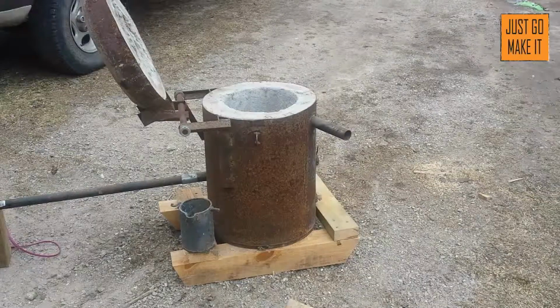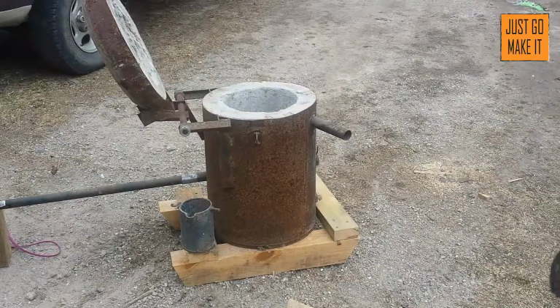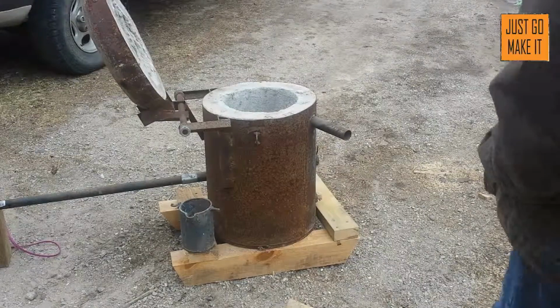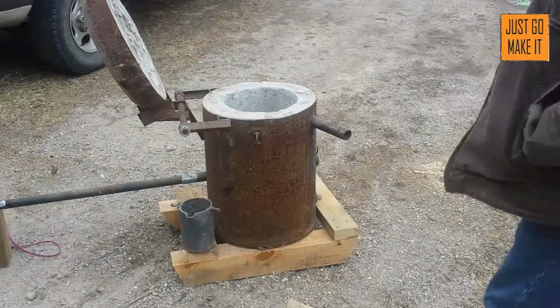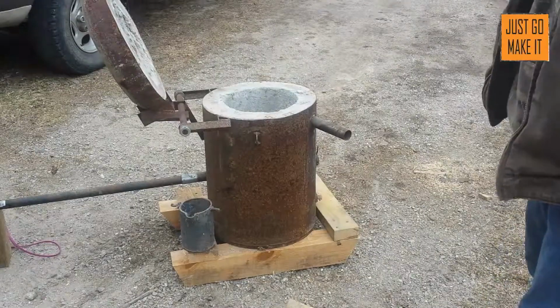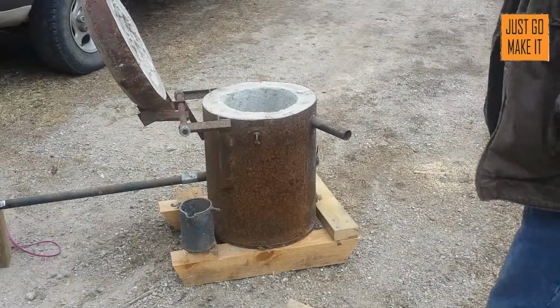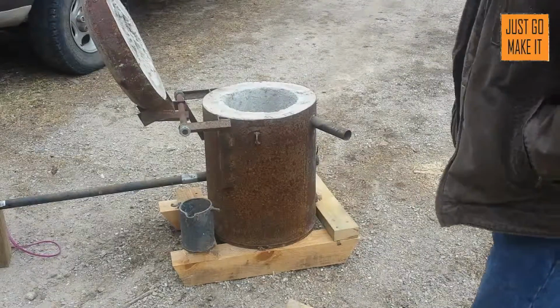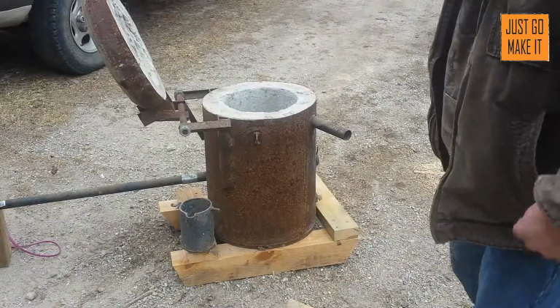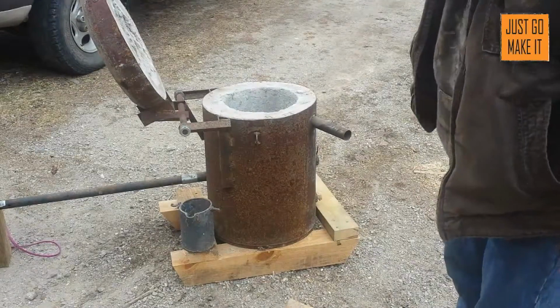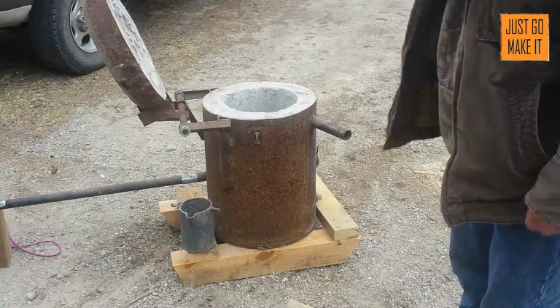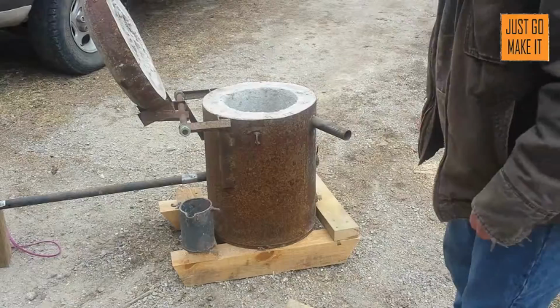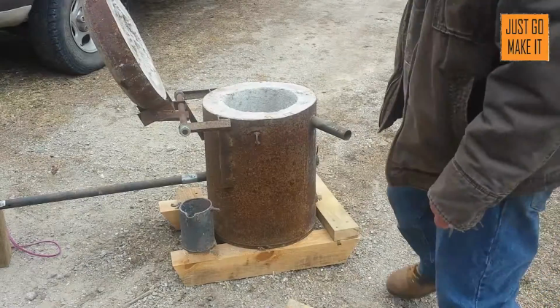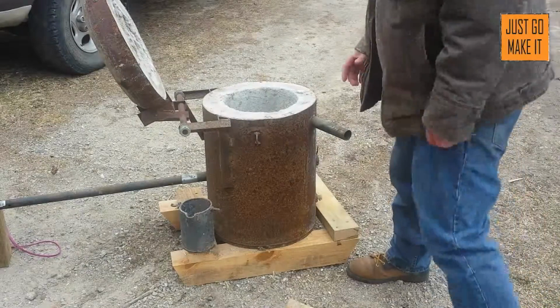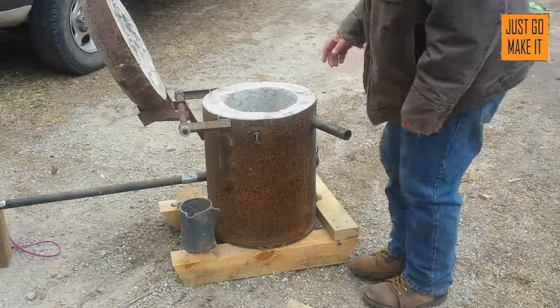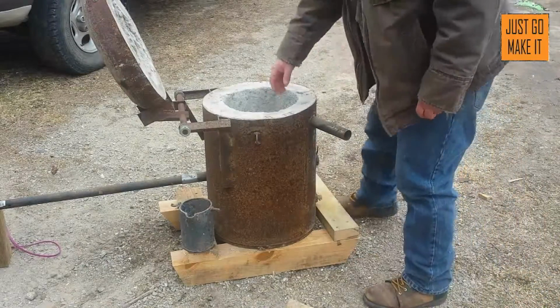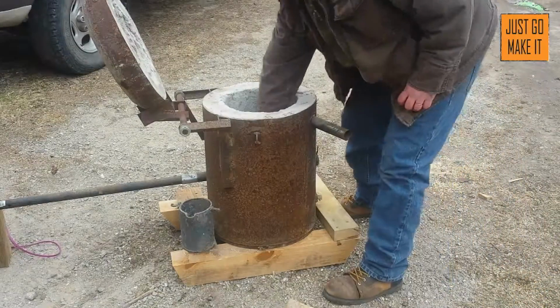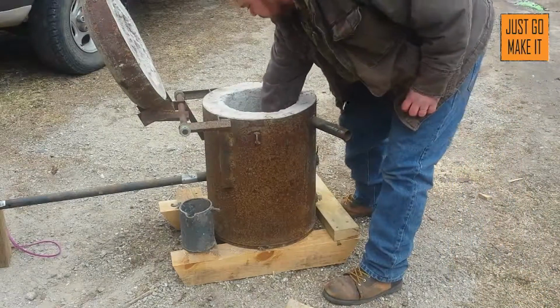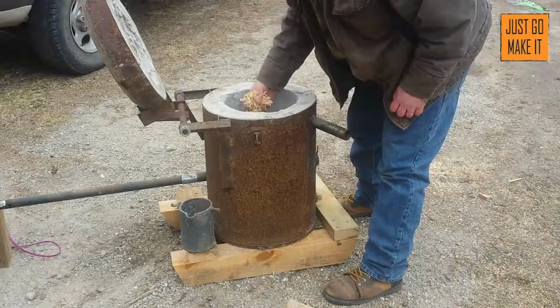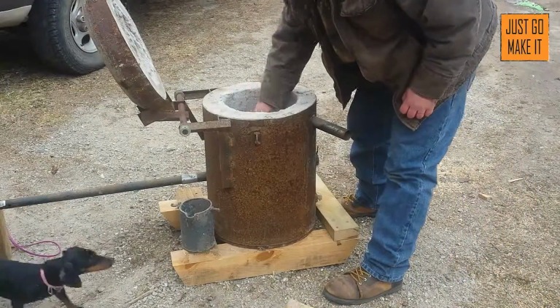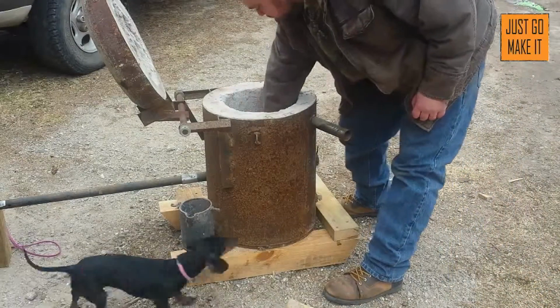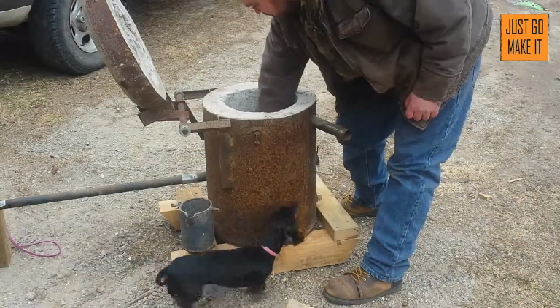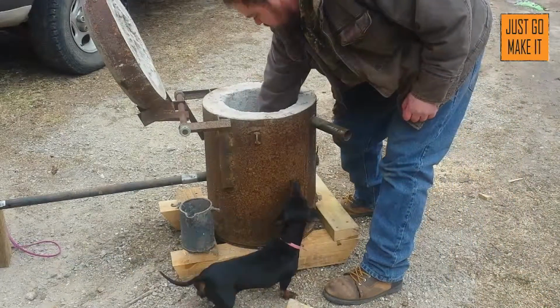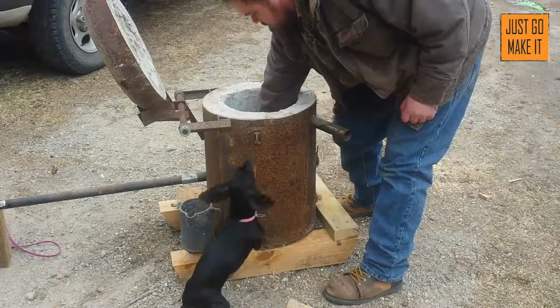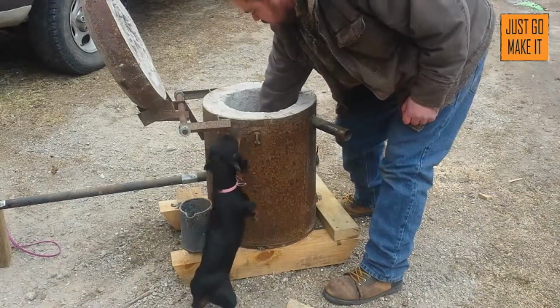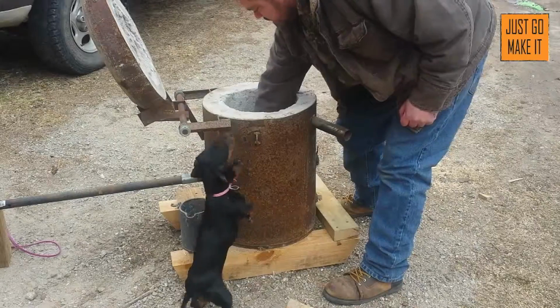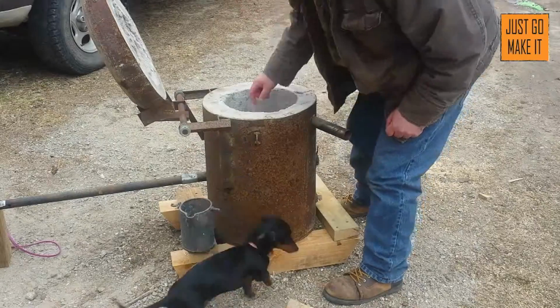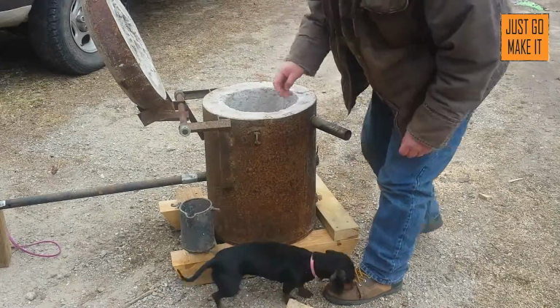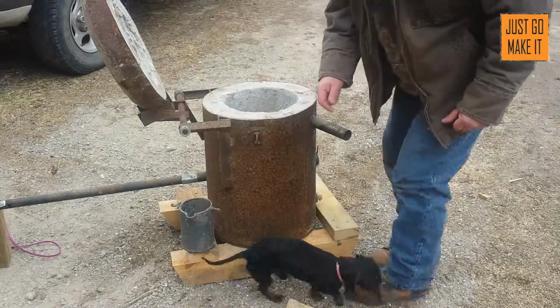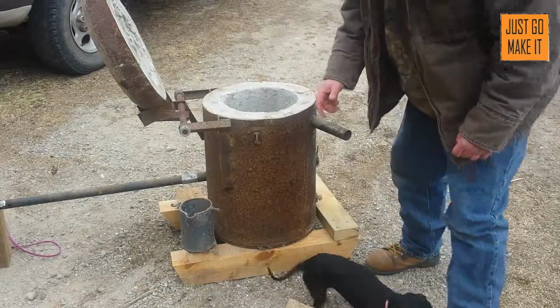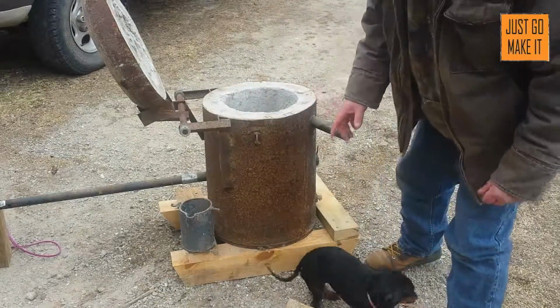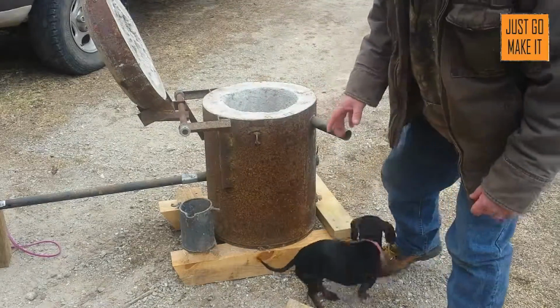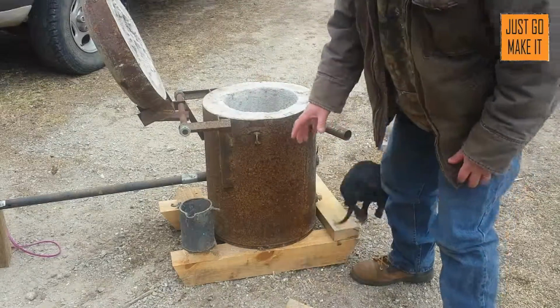Hey everybody, I'm going to fire the foundry out. This has been the first time in years. I've got some planer shavings down in there. I don't know if I'm going to melt anything or not — I may try it.